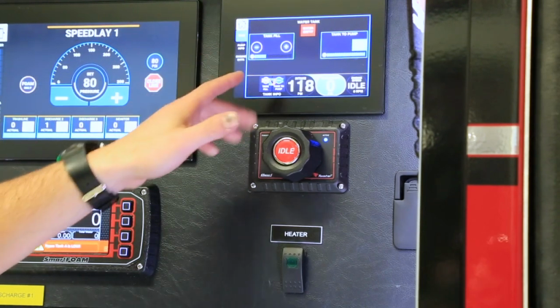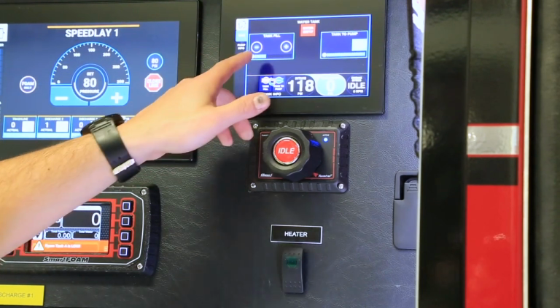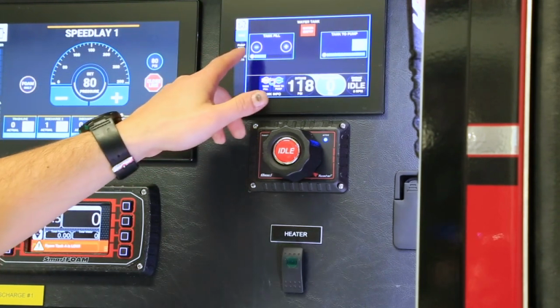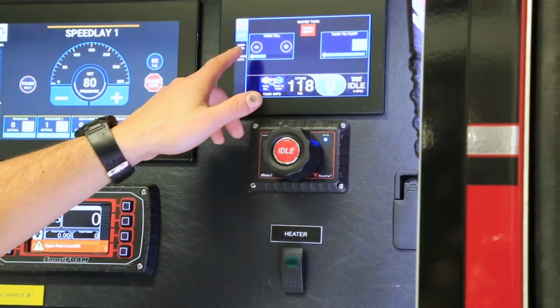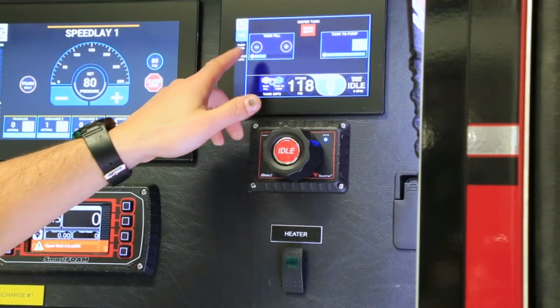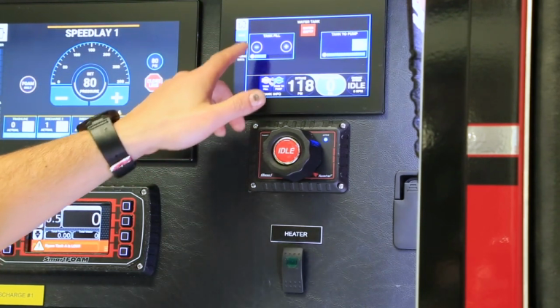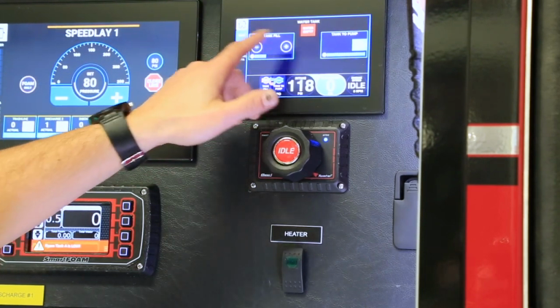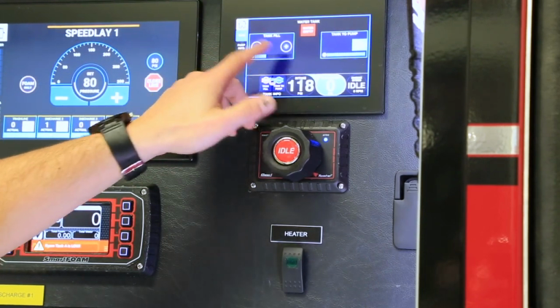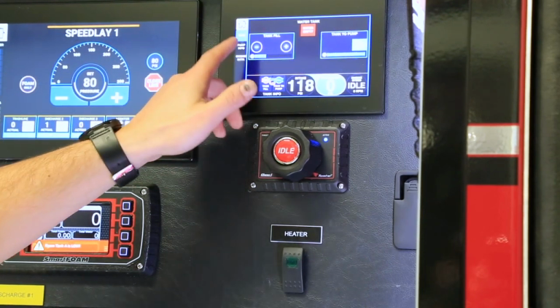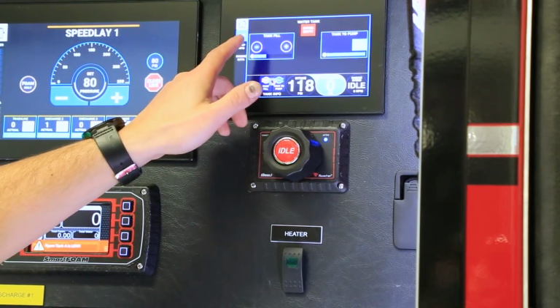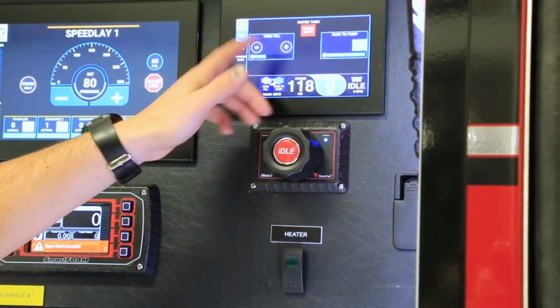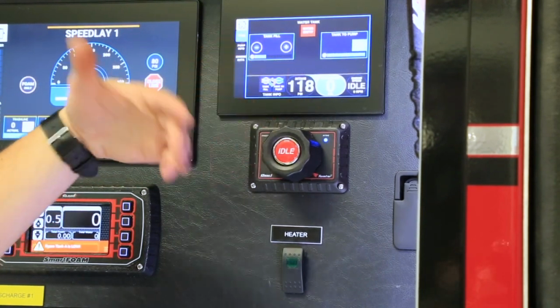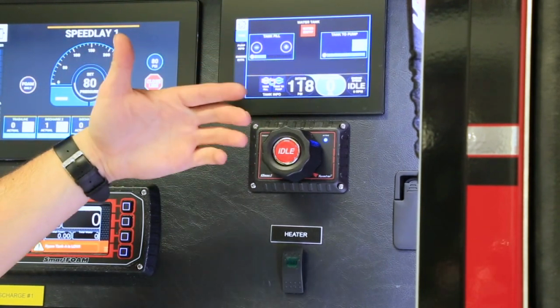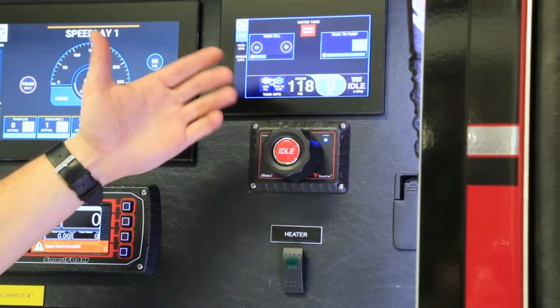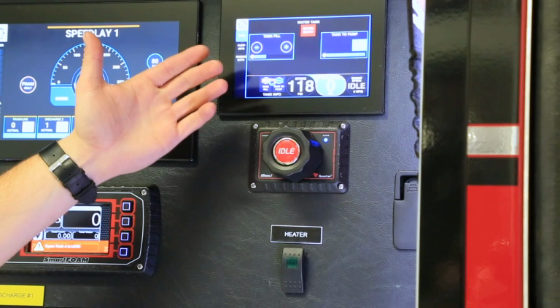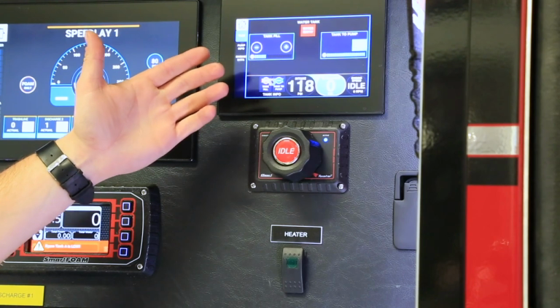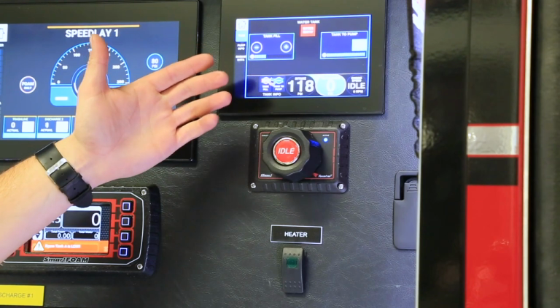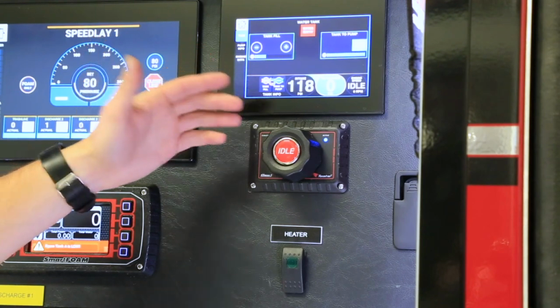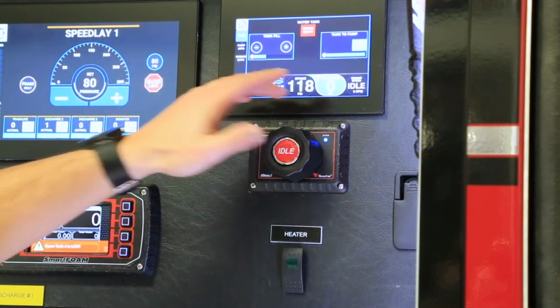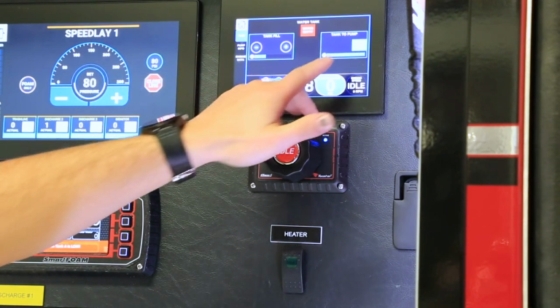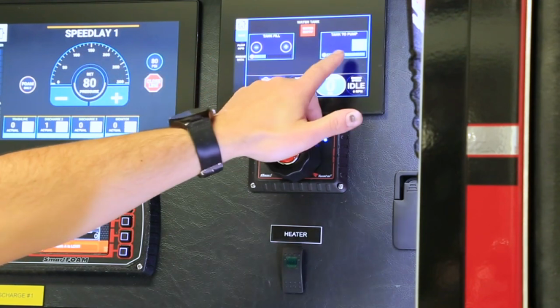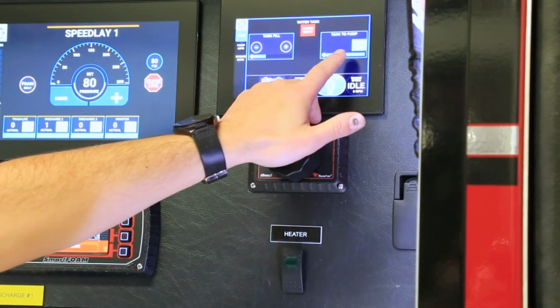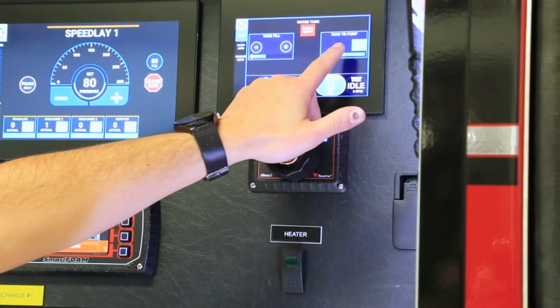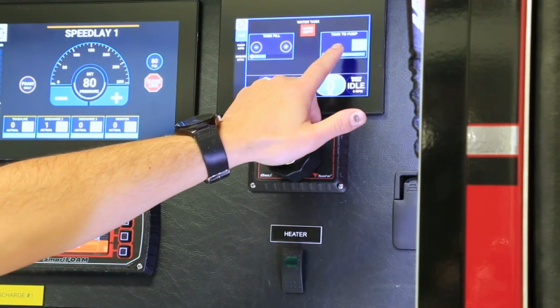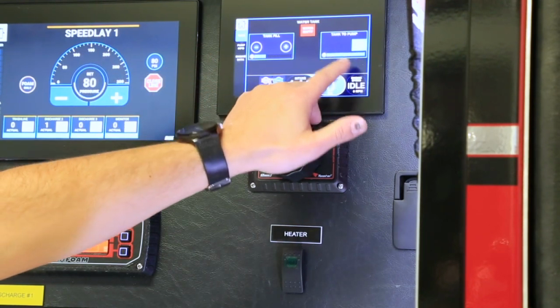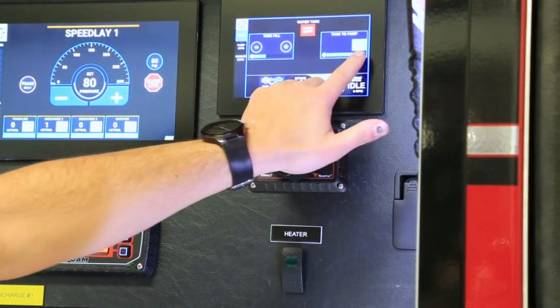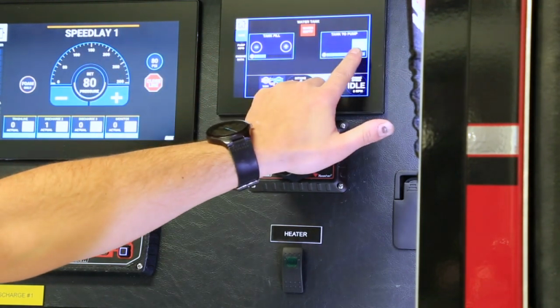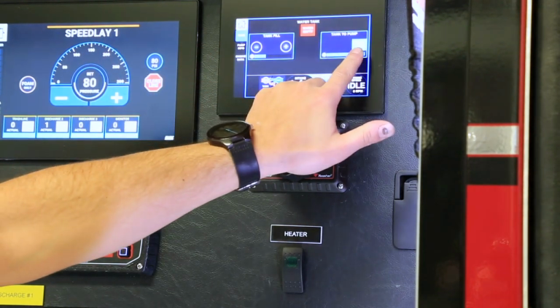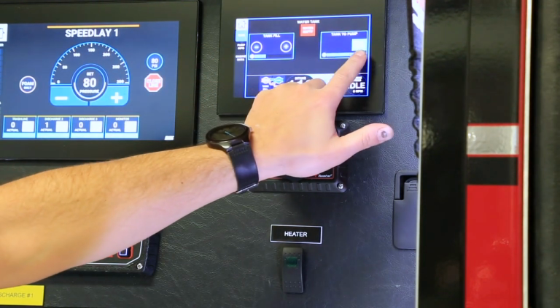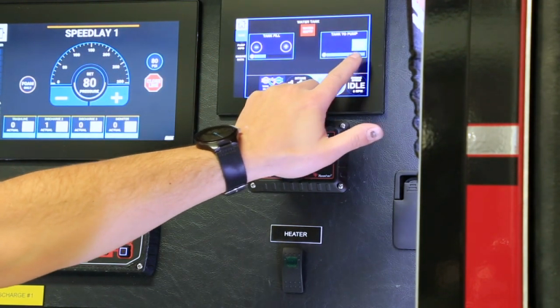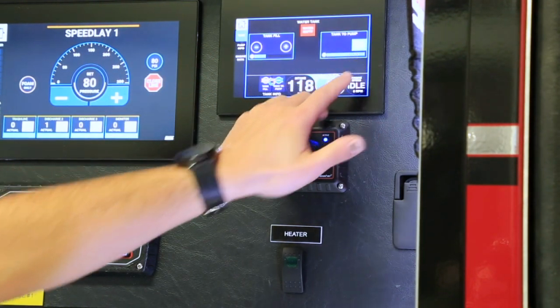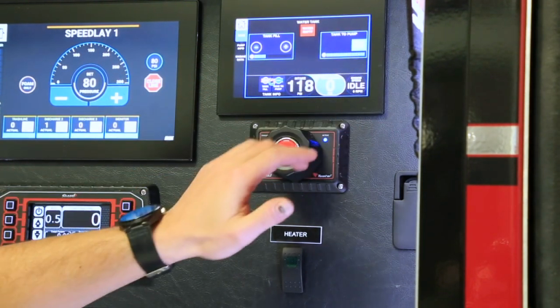The next screen is the tank screen, where you can manually manipulate your tank fill — you can fill it faster or slower depending on what you're doing — and then you have your tank to pump, which is telling us right now that the valve is open.